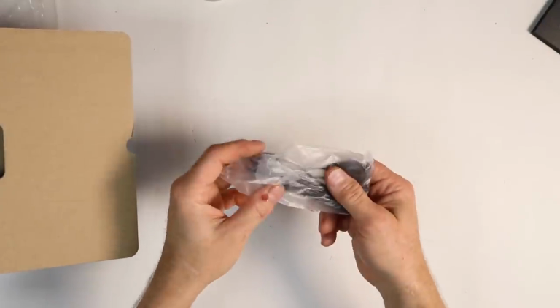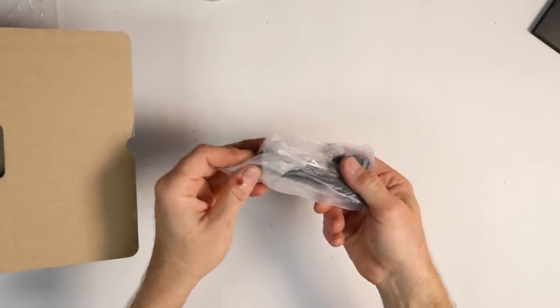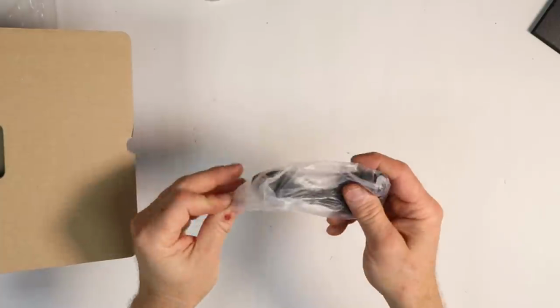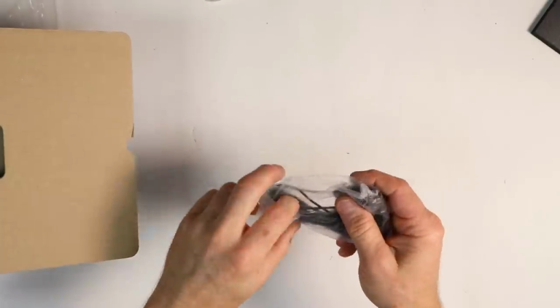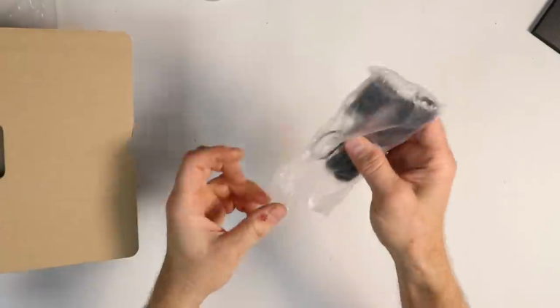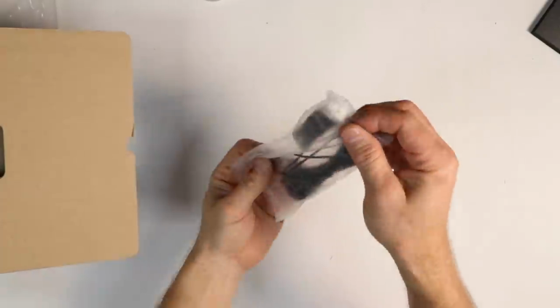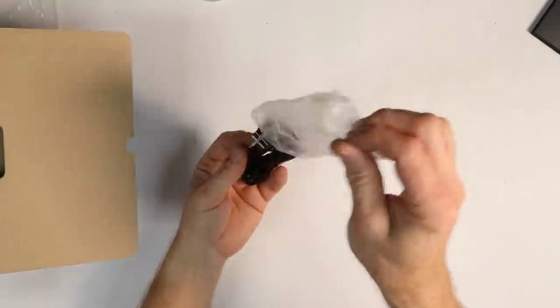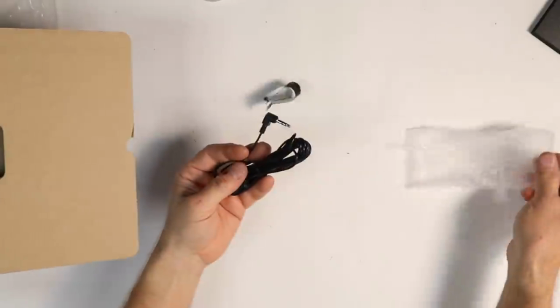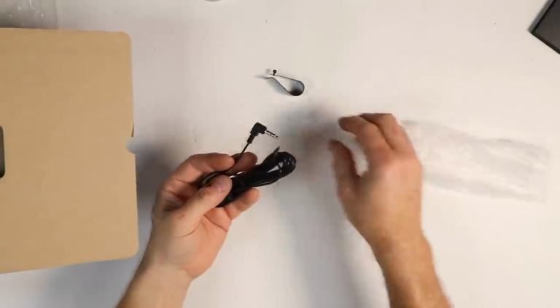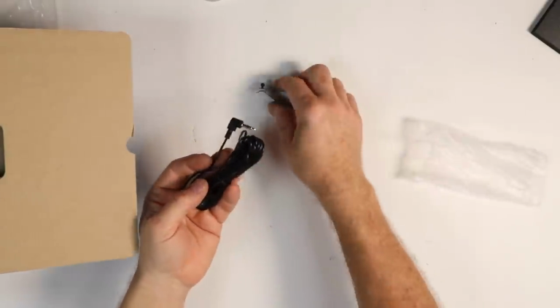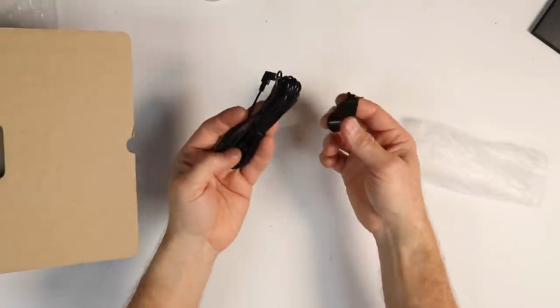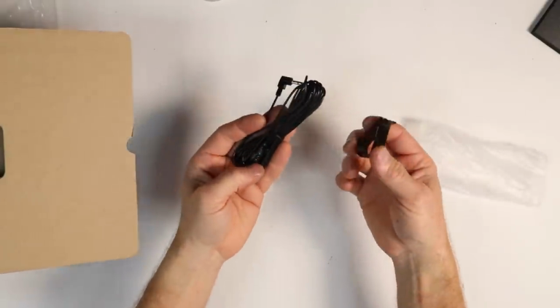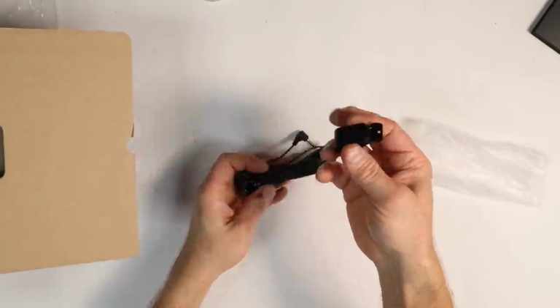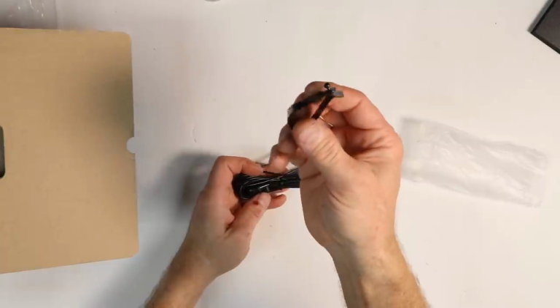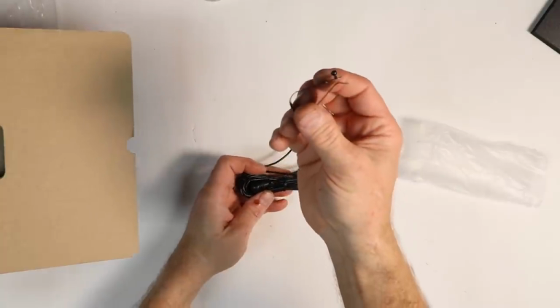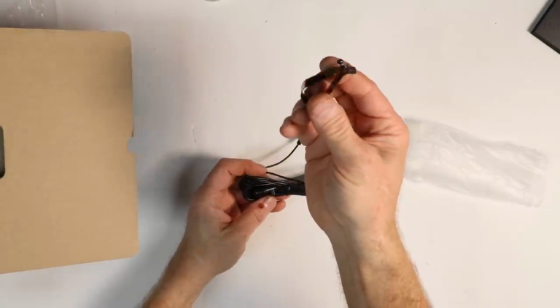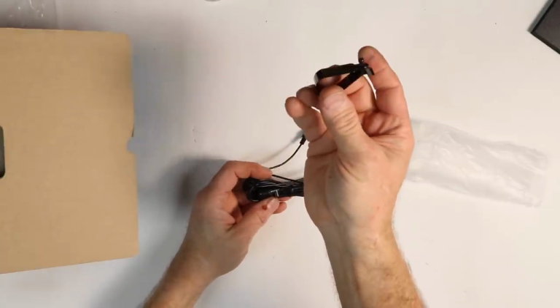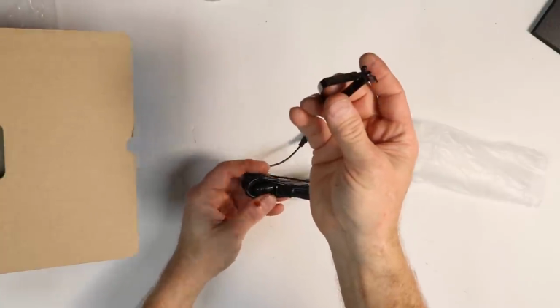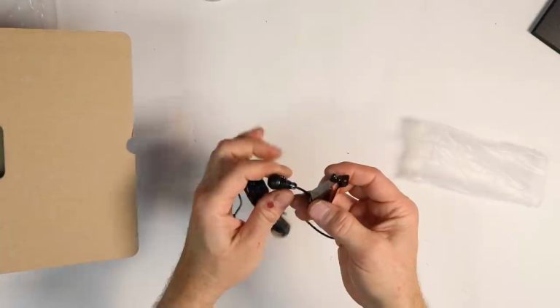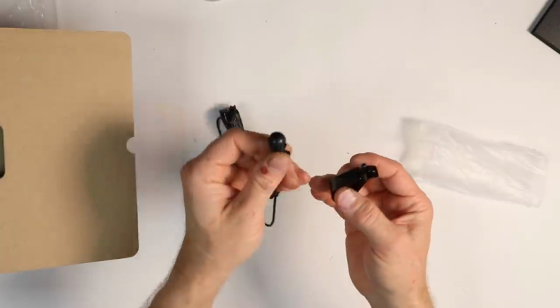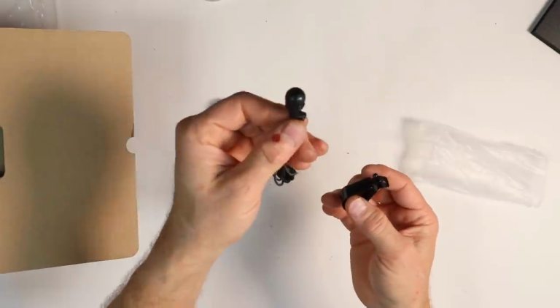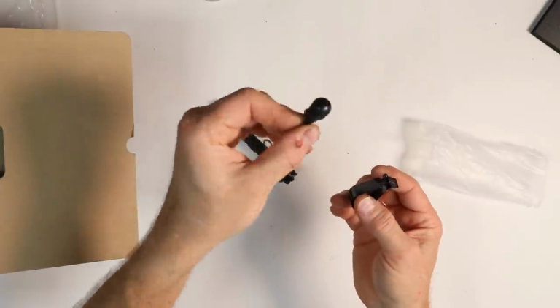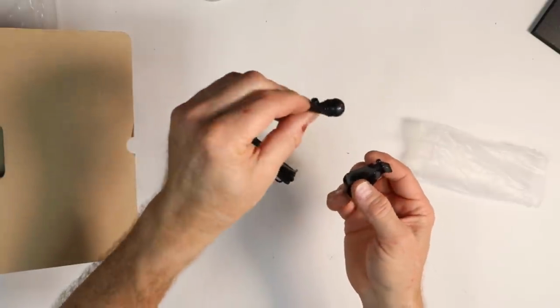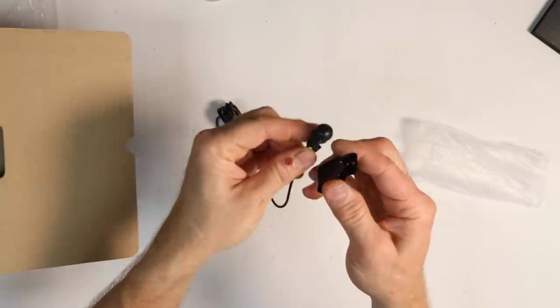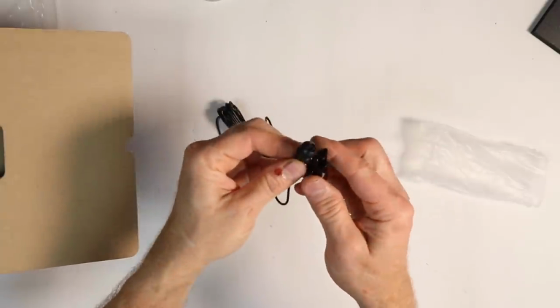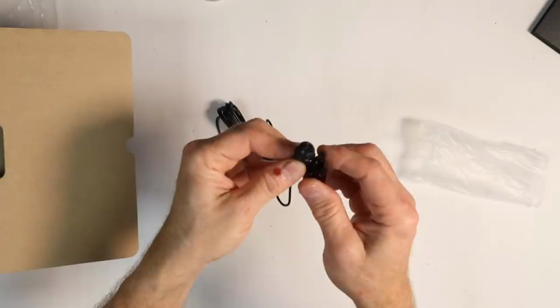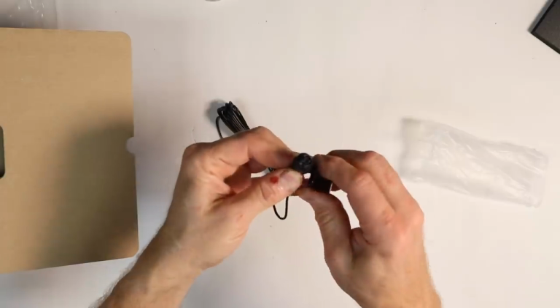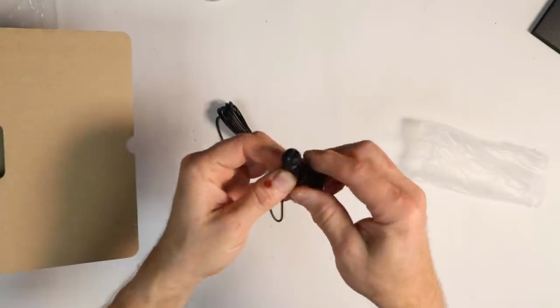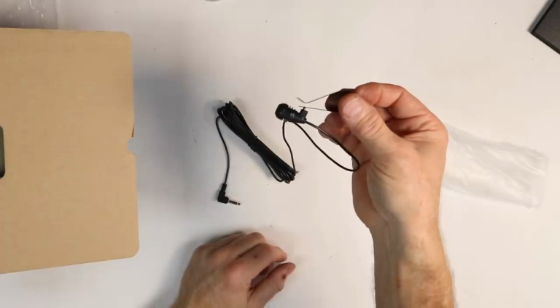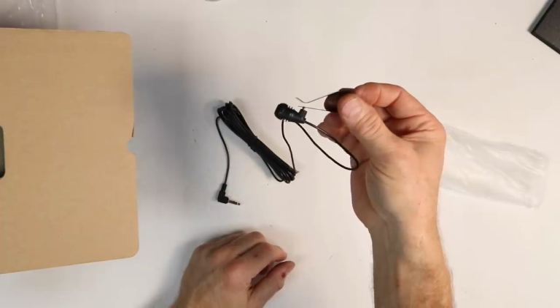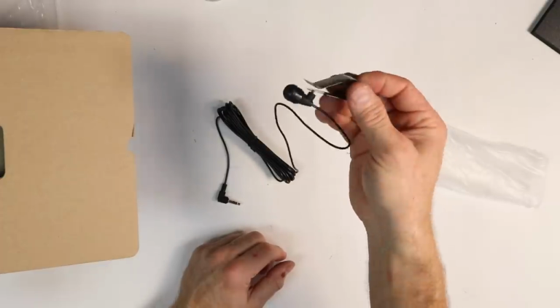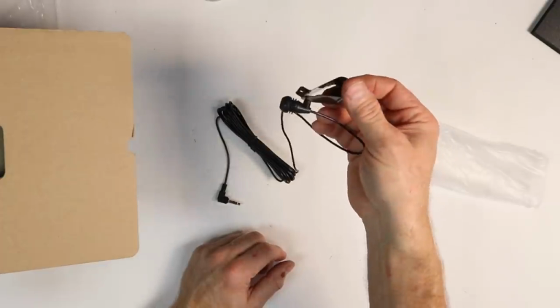Next is the Bluetooth mic. This is a little bit different Bluetooth mic than Alpine has used before. It comes with this metal mounting clip, and then this is the microphone. They attach together and will get put up on your headliner.